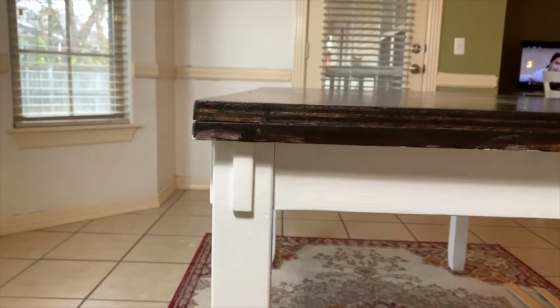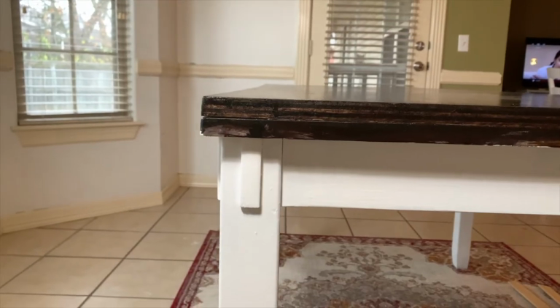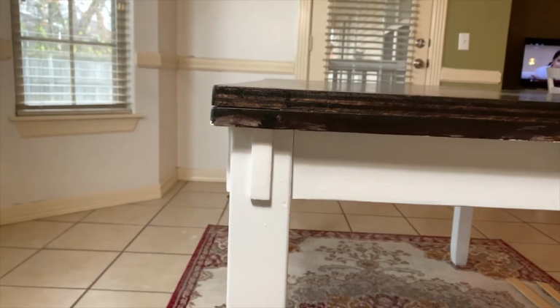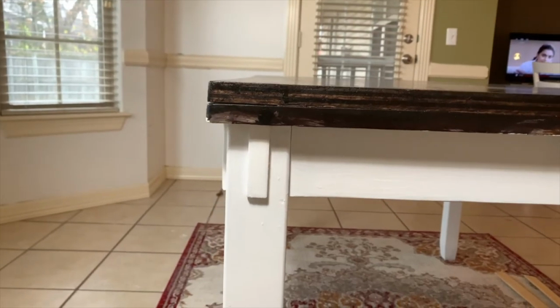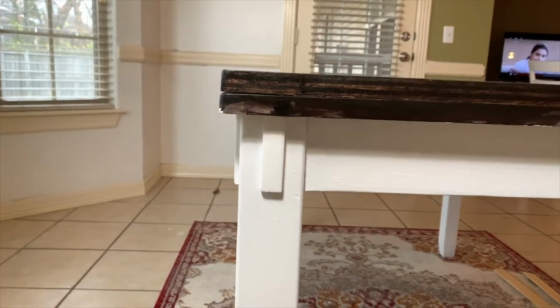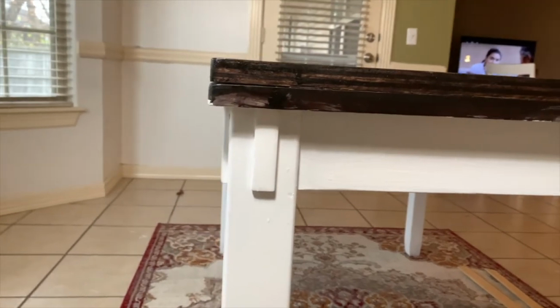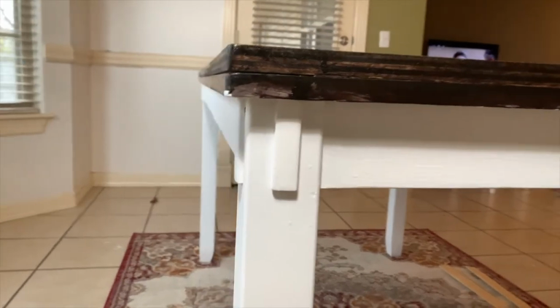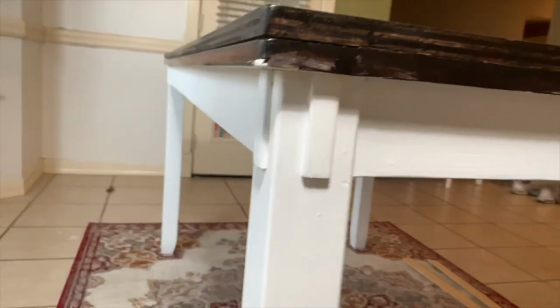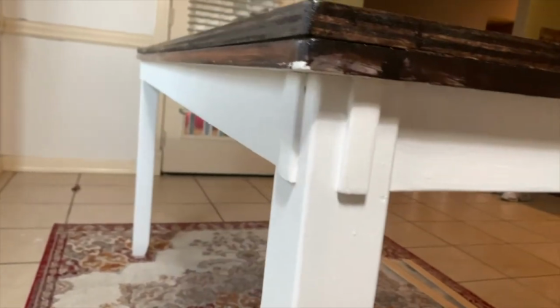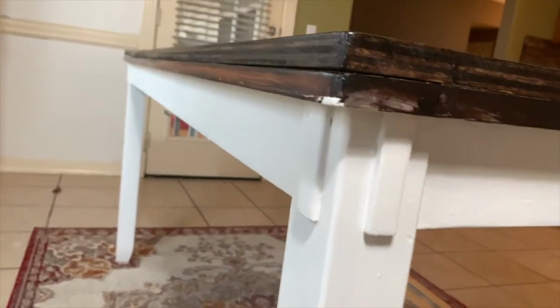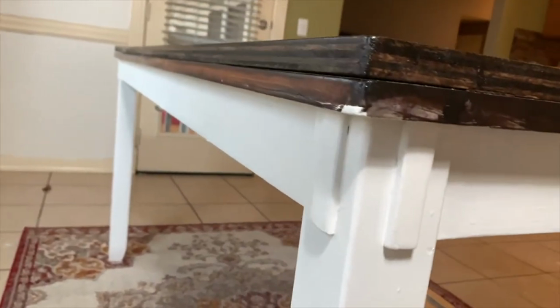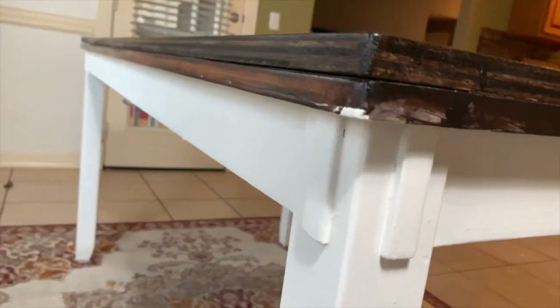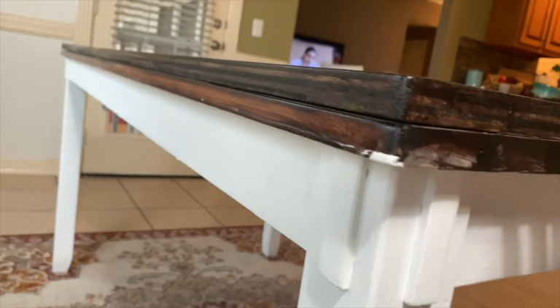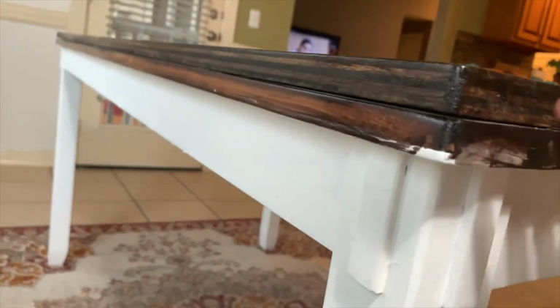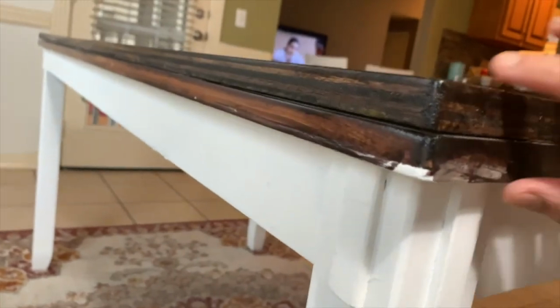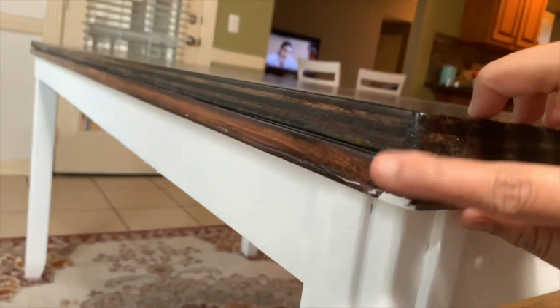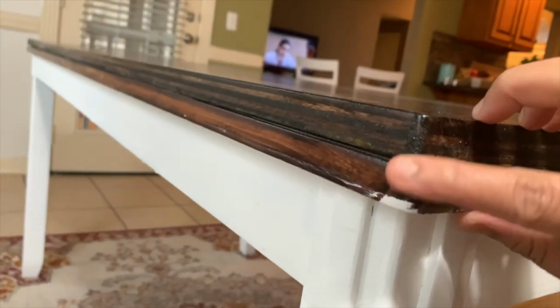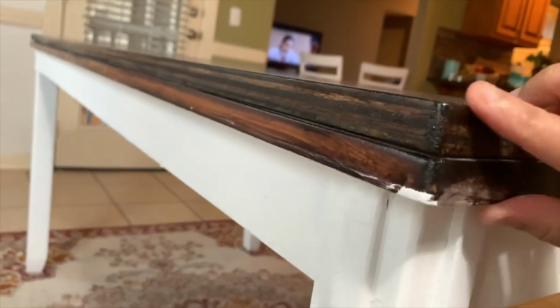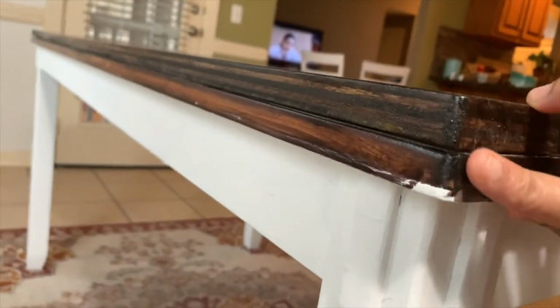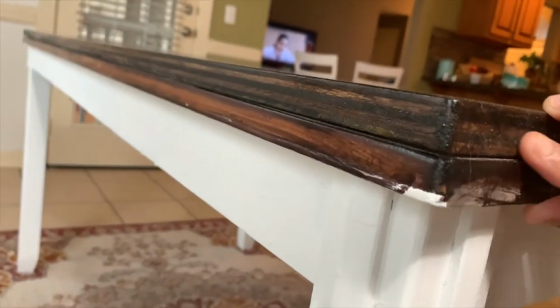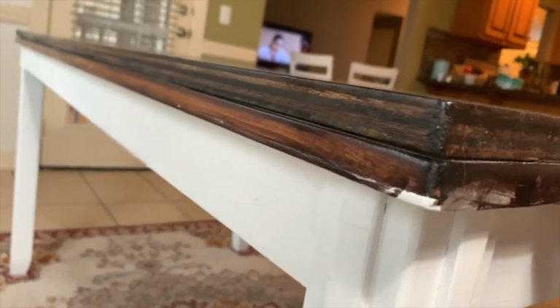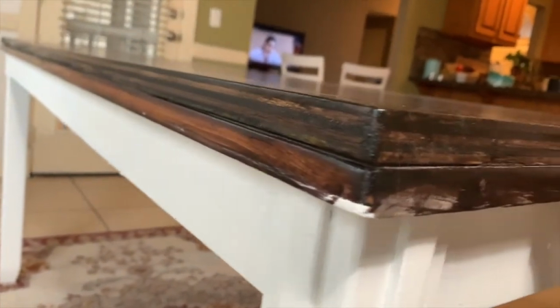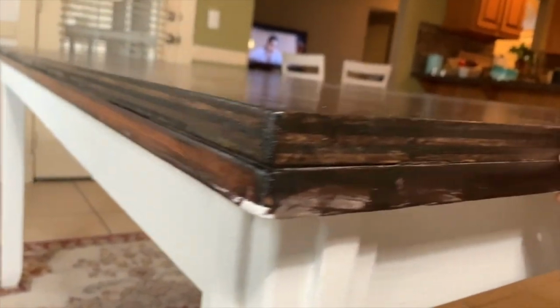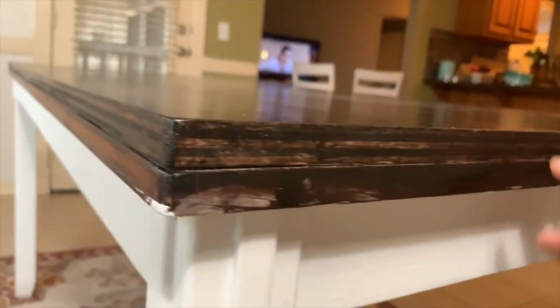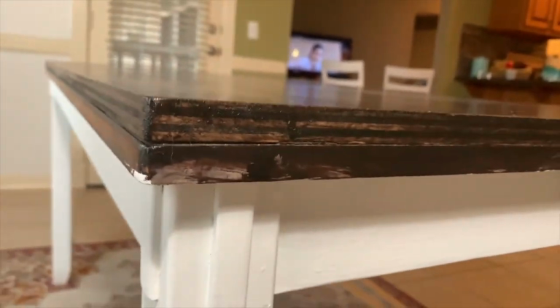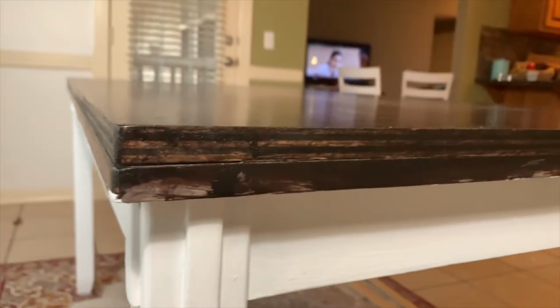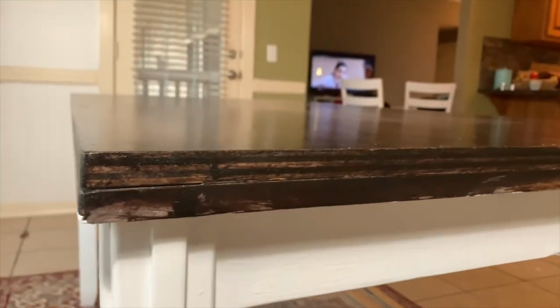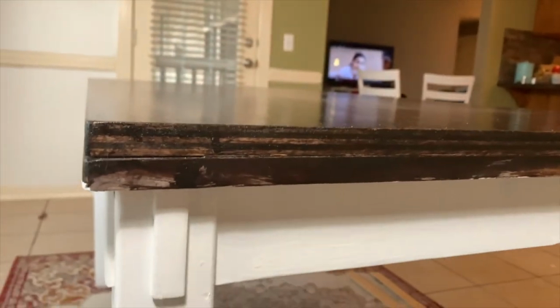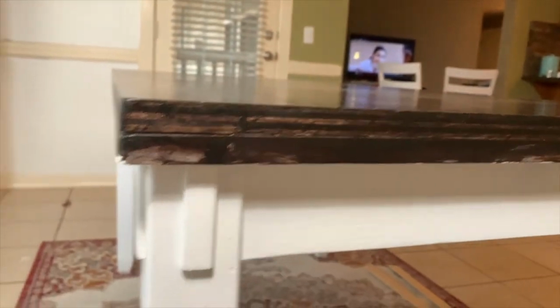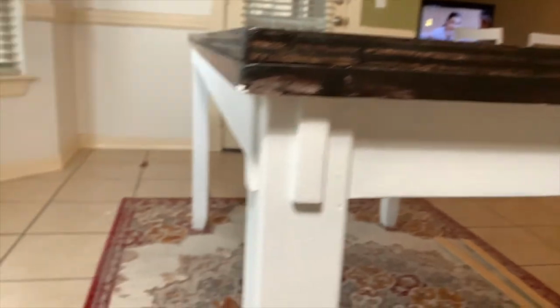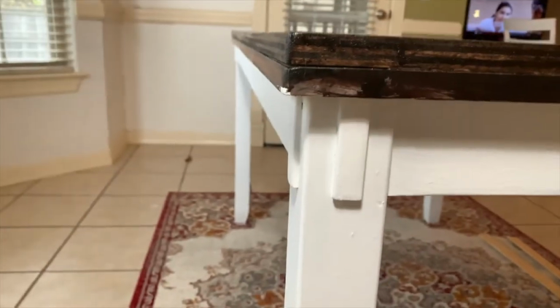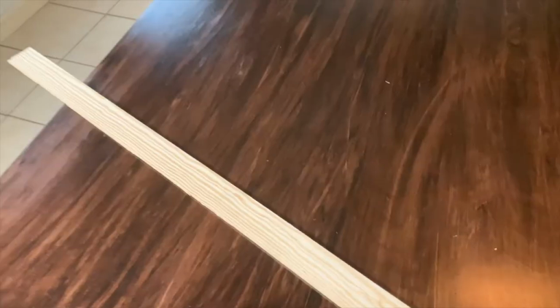The table was ready and now I needed to give it a little finishing touch. I bought two-inch wood trim from Home Depot and got them cut as per the table's measurements.